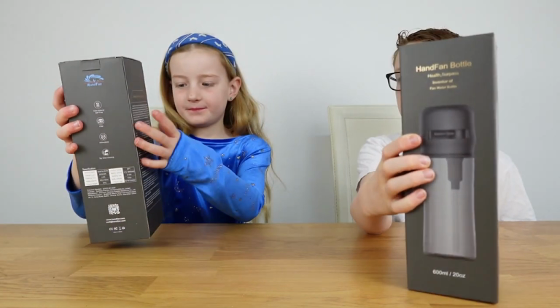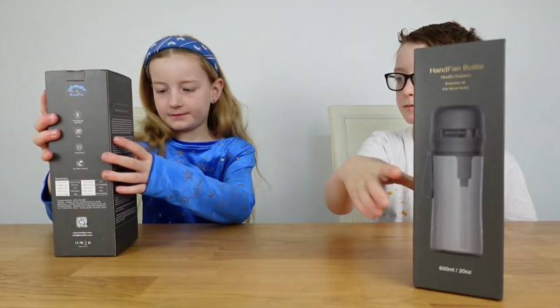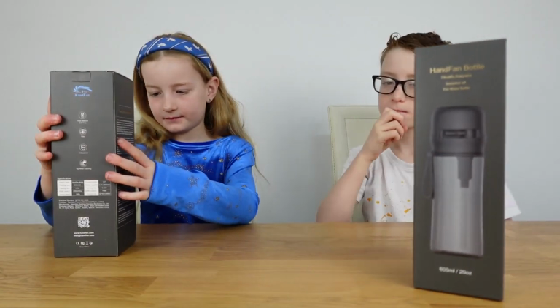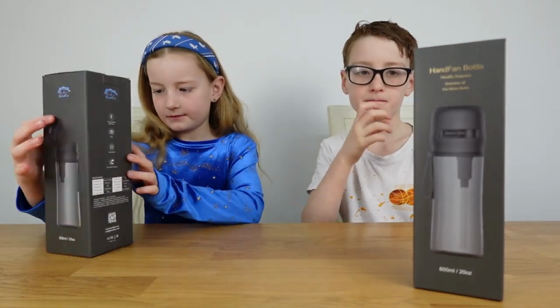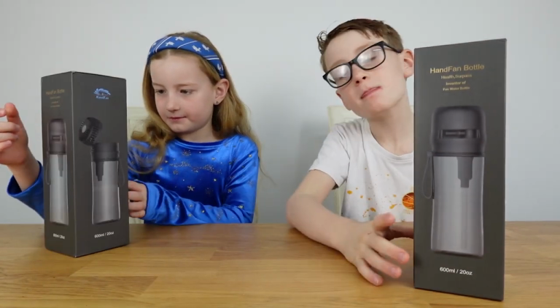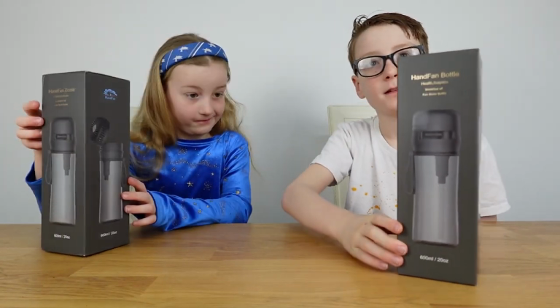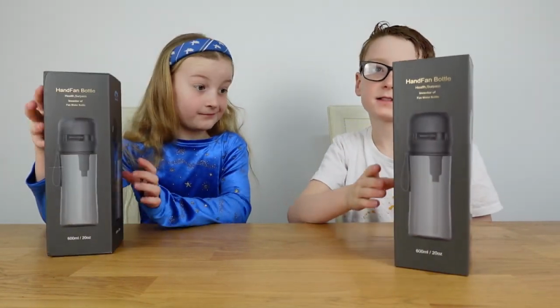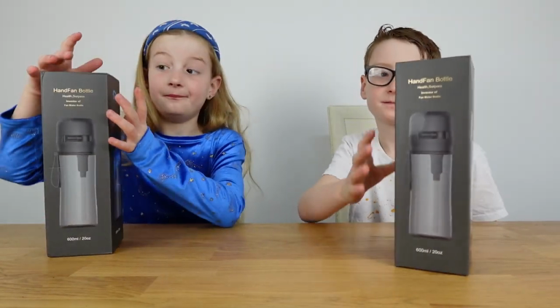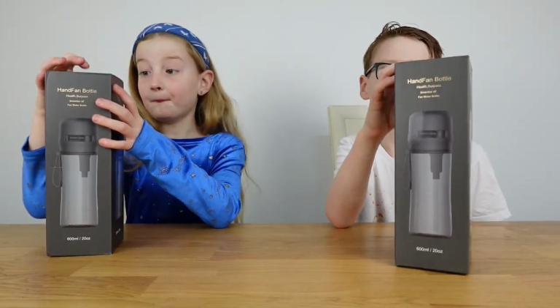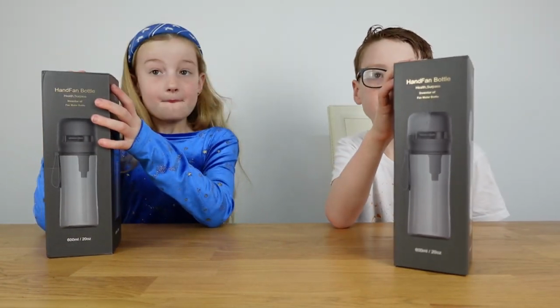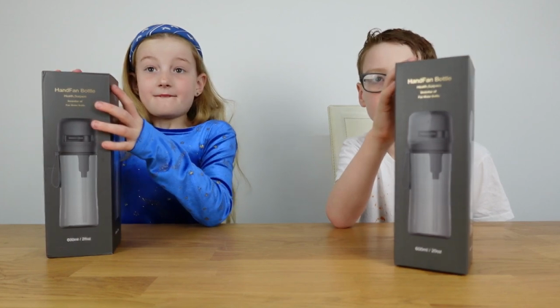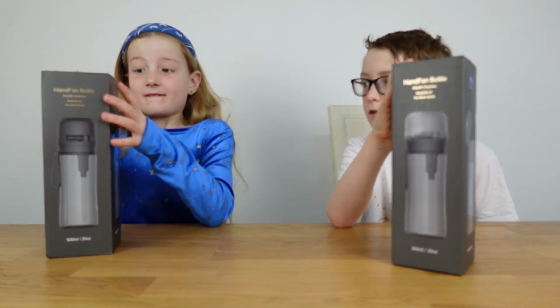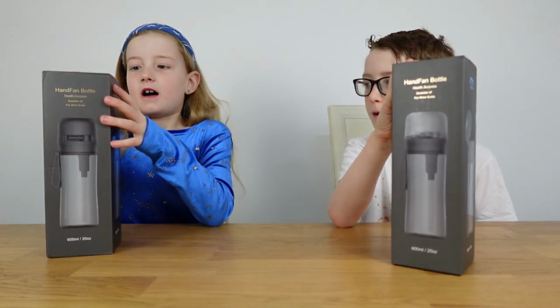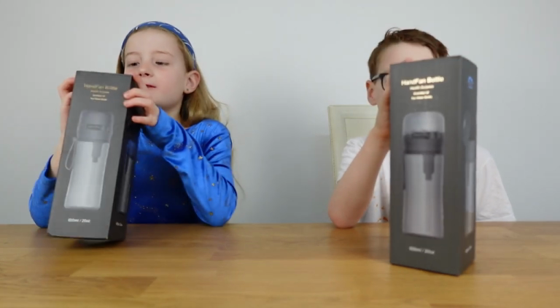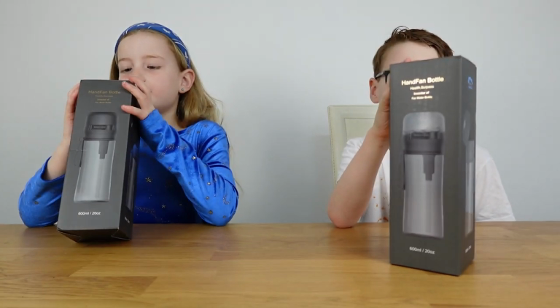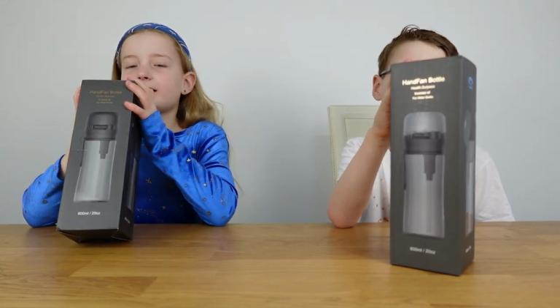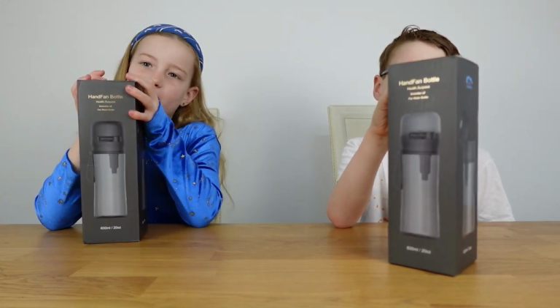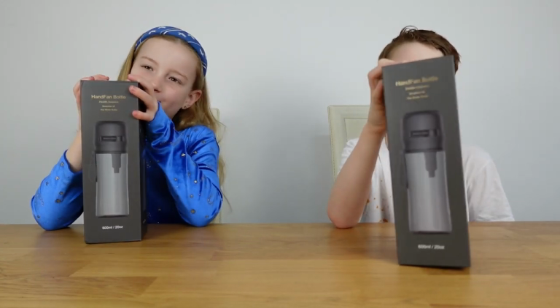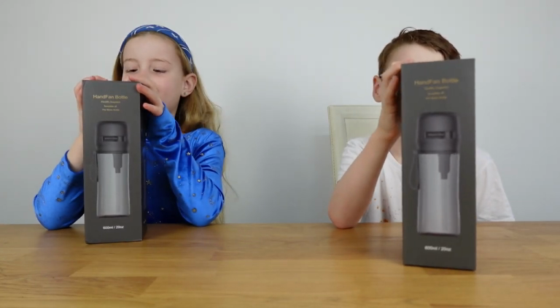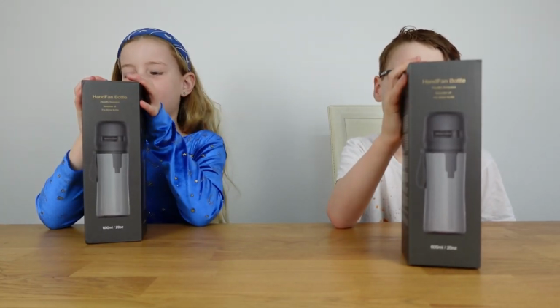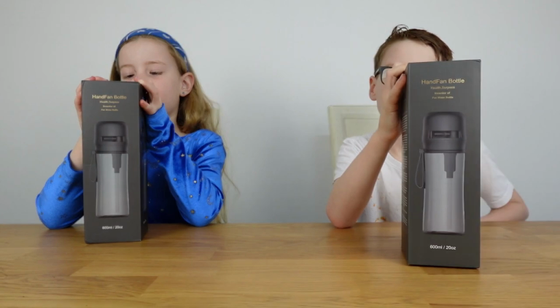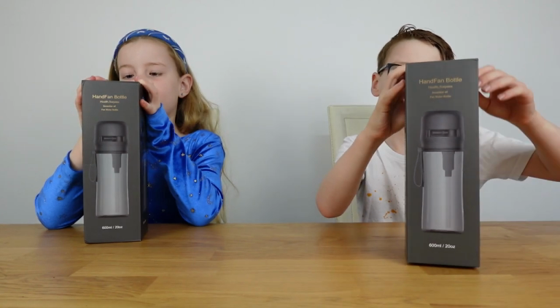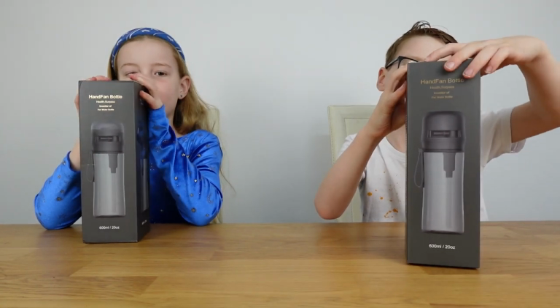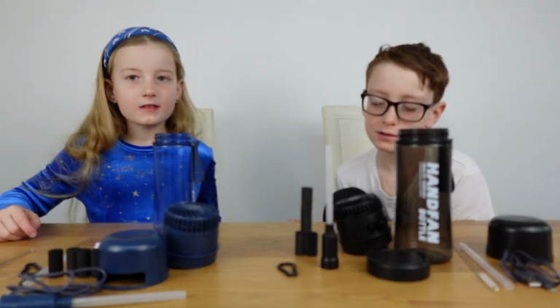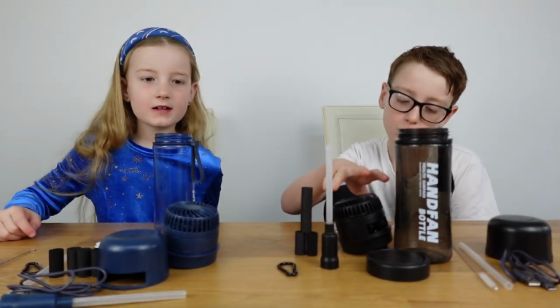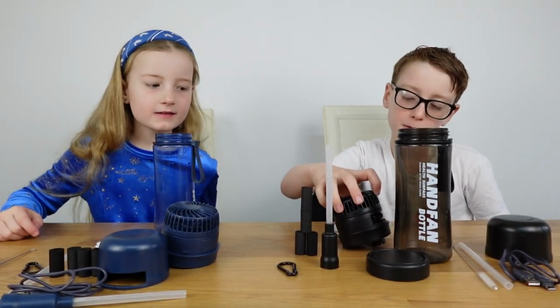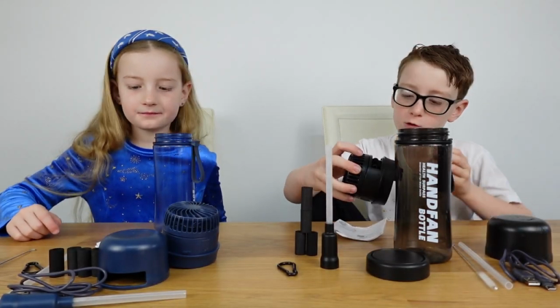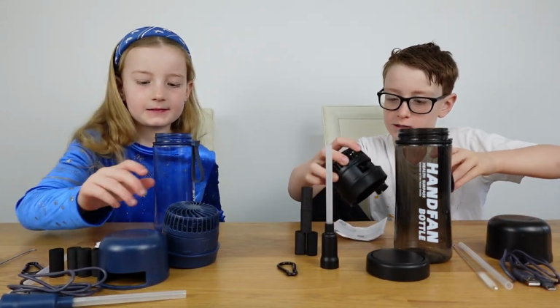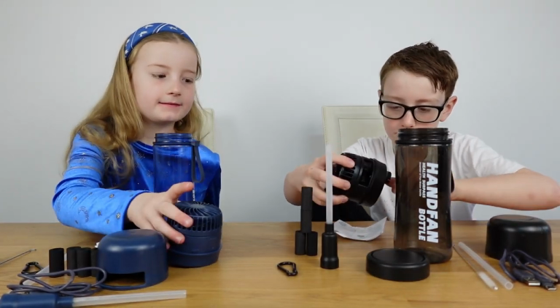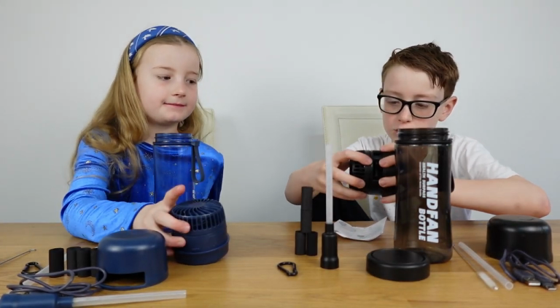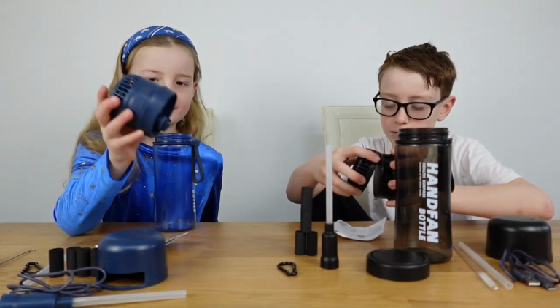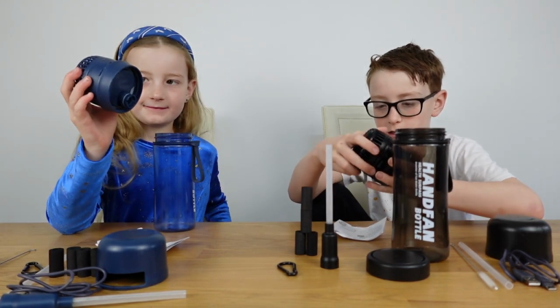You guys are pretty excited about opening these bottles, right? The colors we've got are black and red. We're going to open them up and show you what's inside.